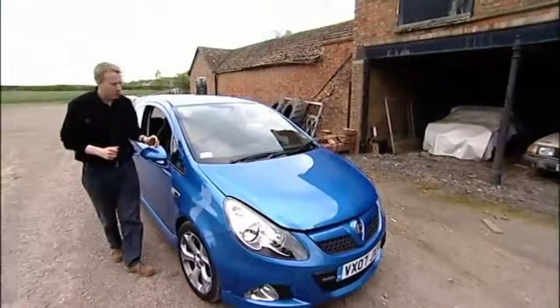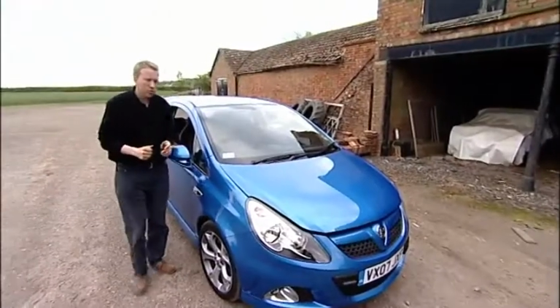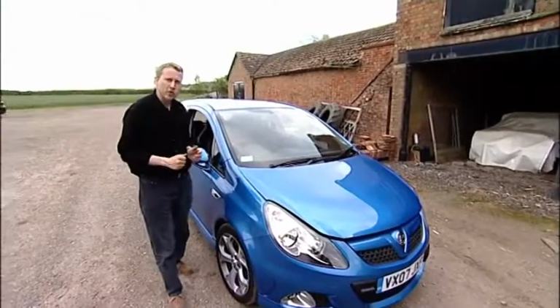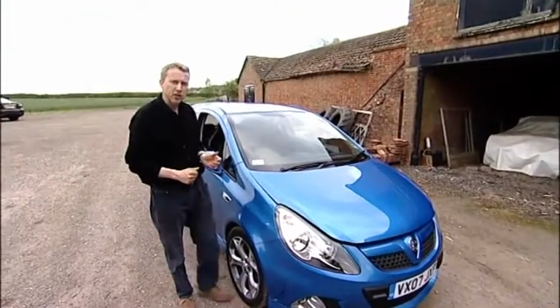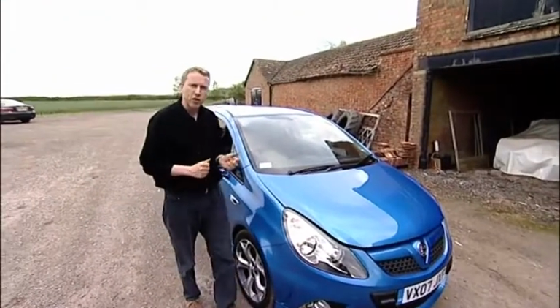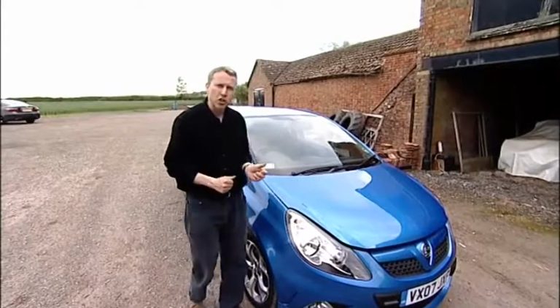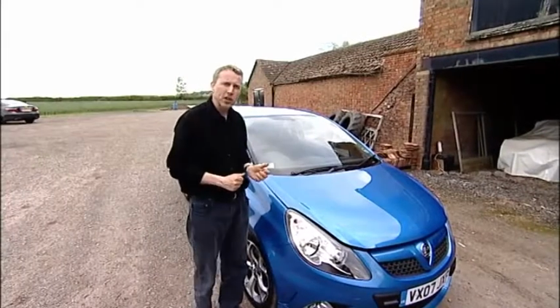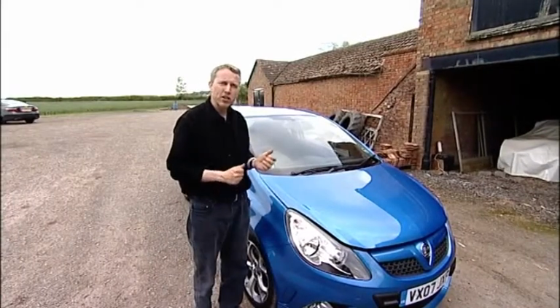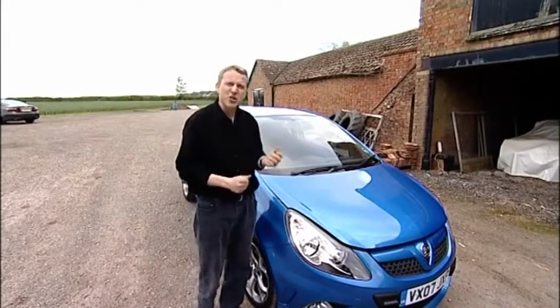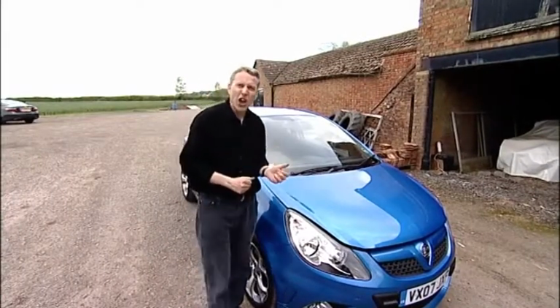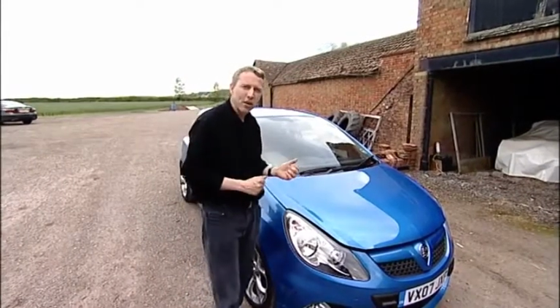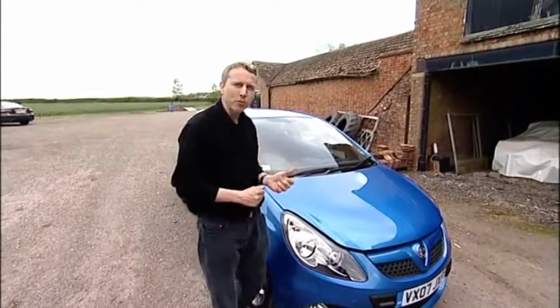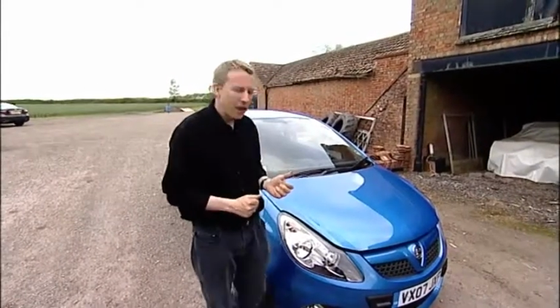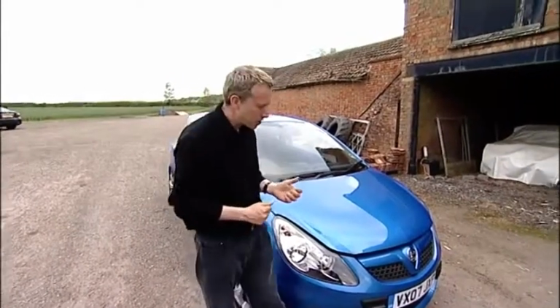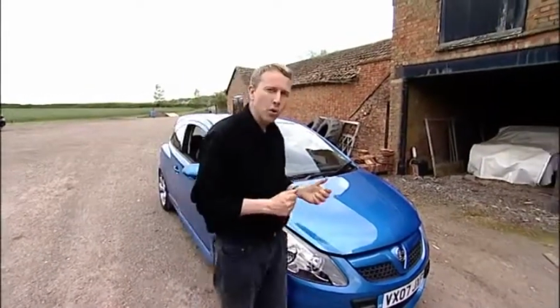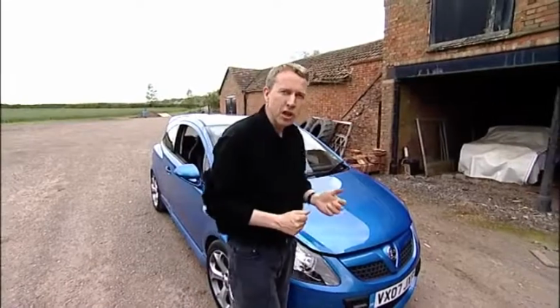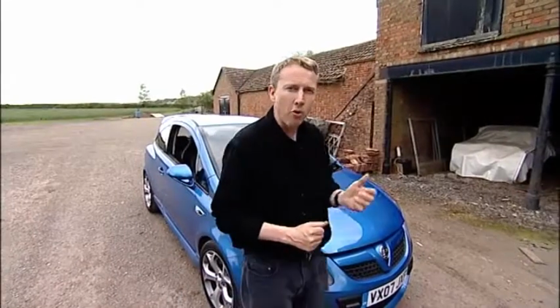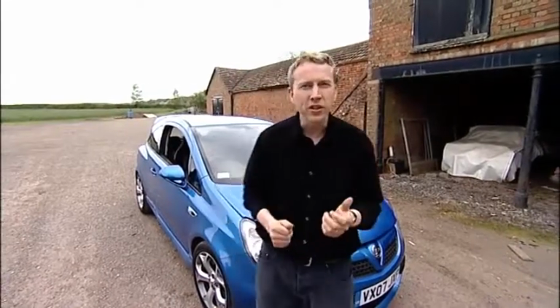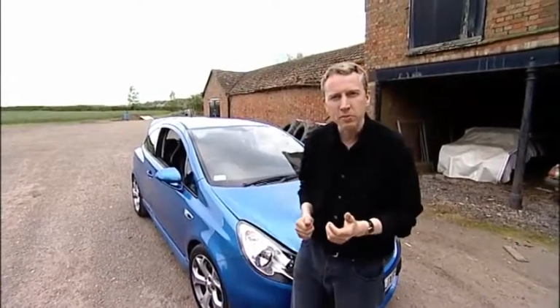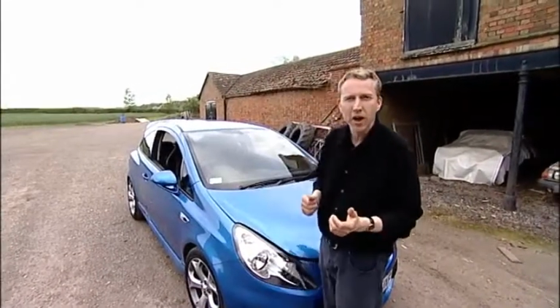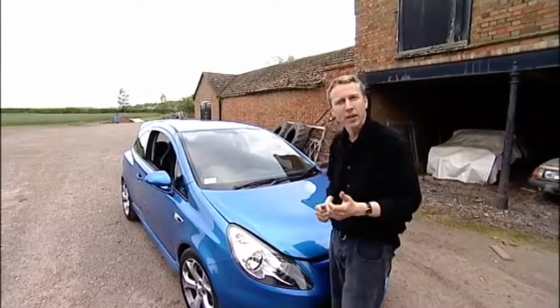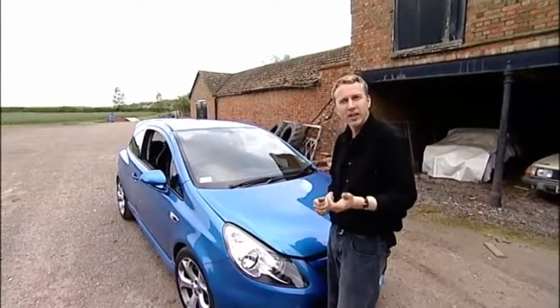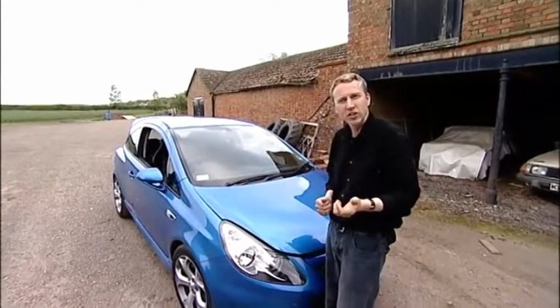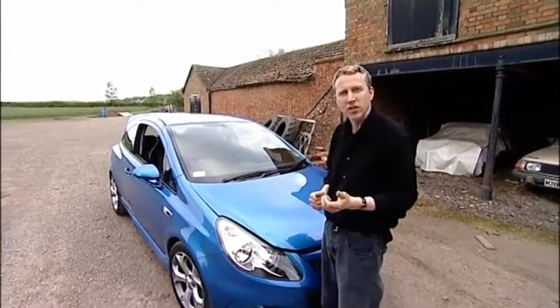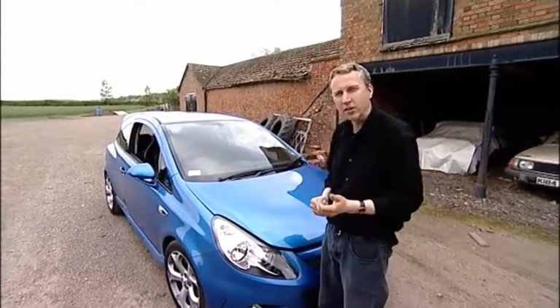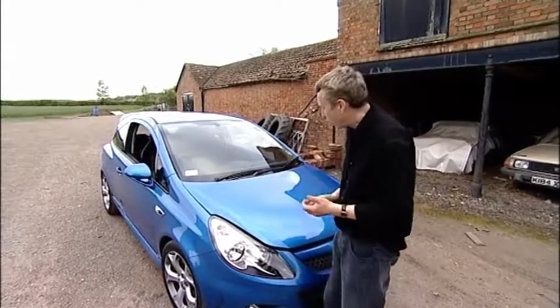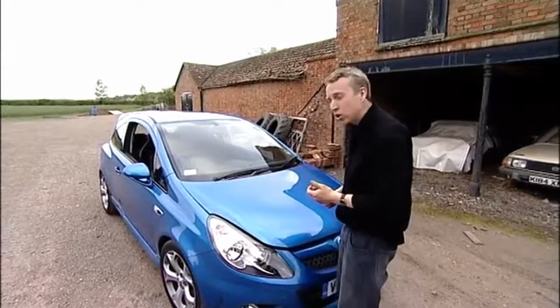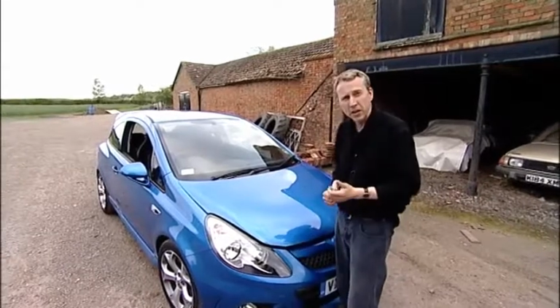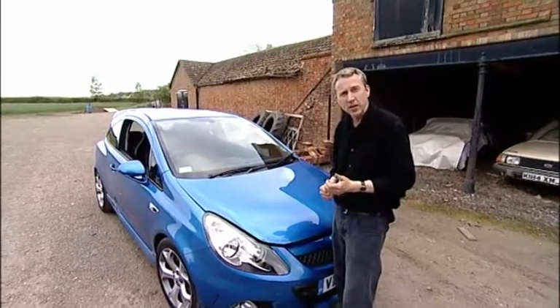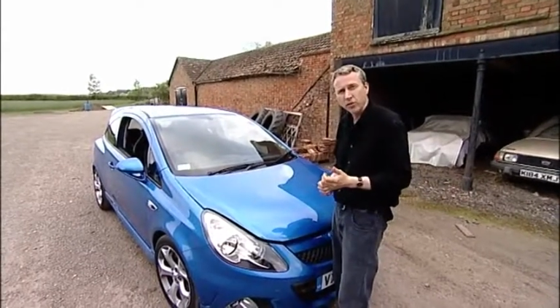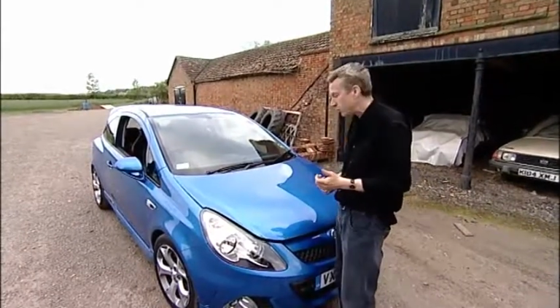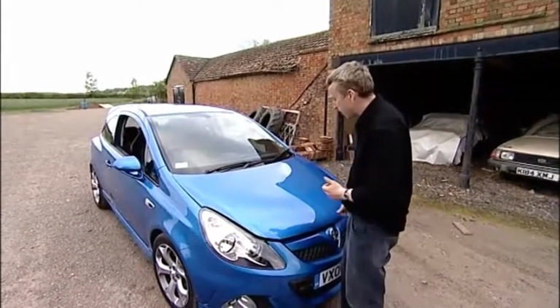Vauxhall's smallest VXR badge rocket ship generates nearly 190 brake horsepower and punches a Corsa-shaped hole in the 60 mile an hour barrier in less than seven seconds, on the way to a top speed of 140 miles an hour.